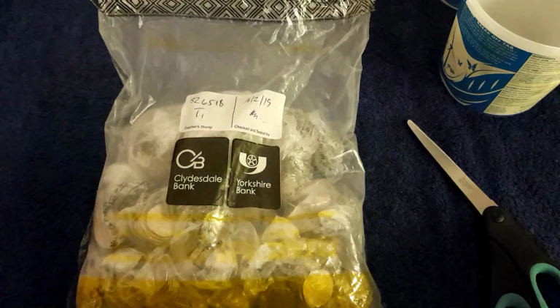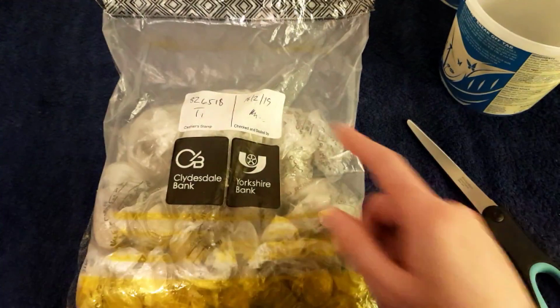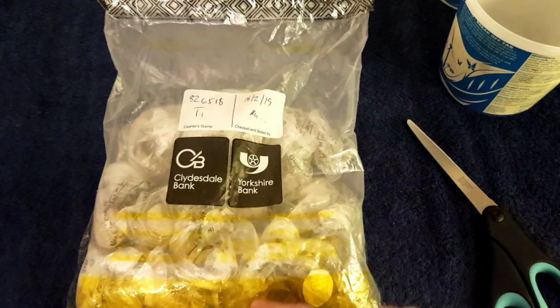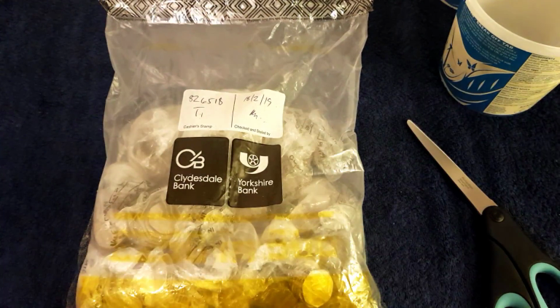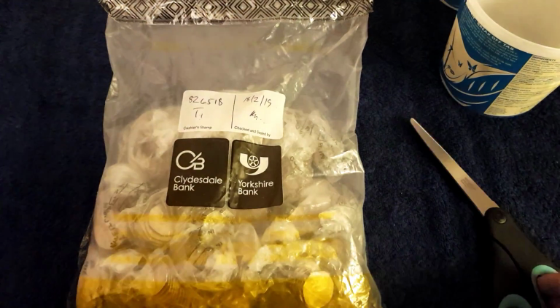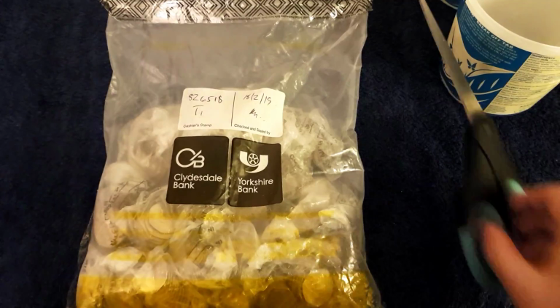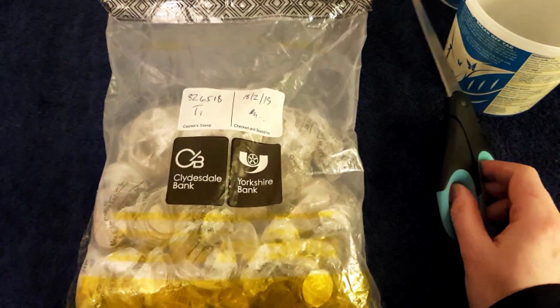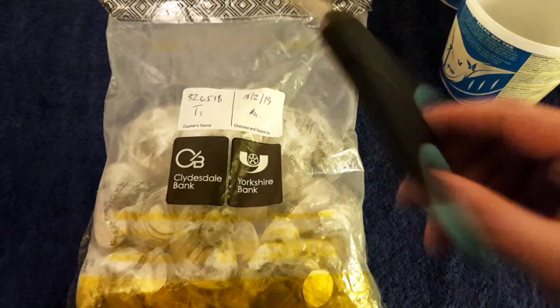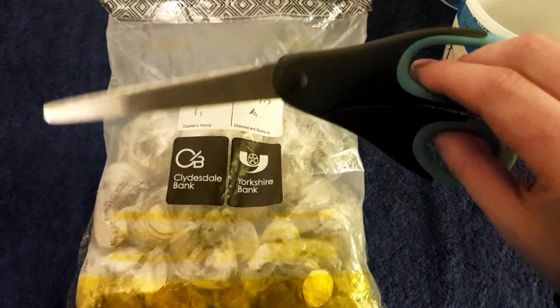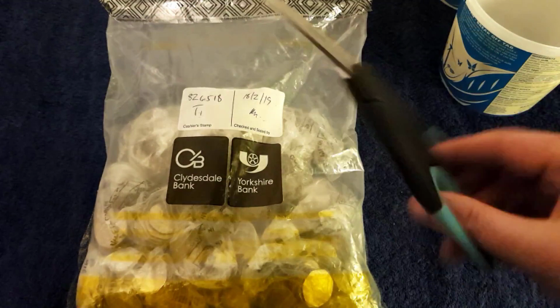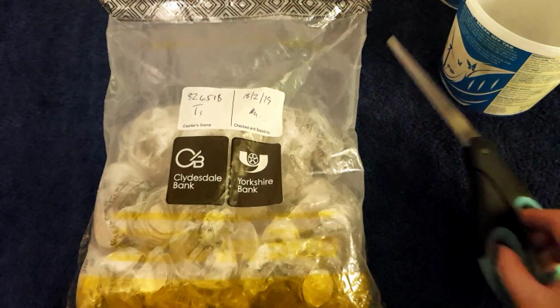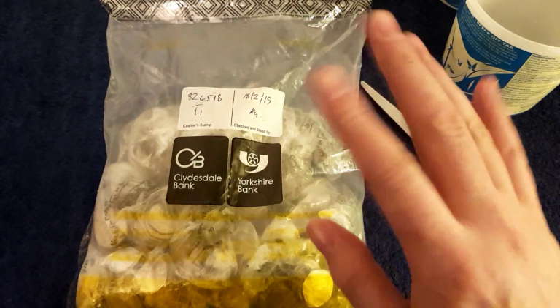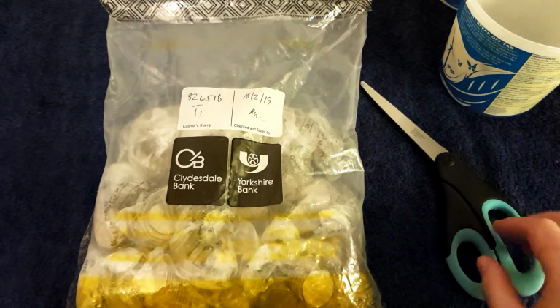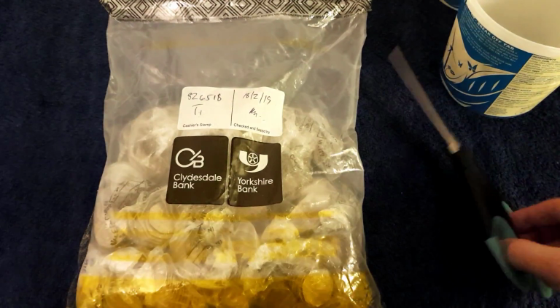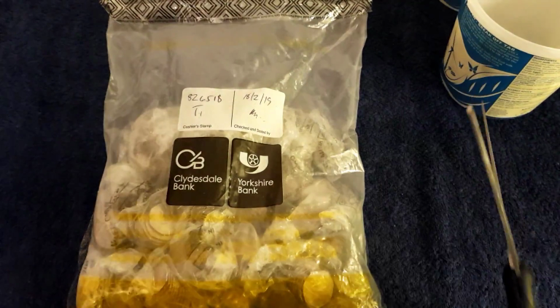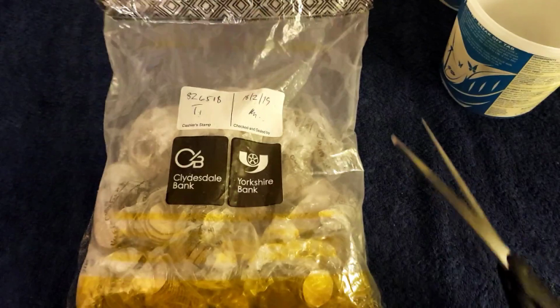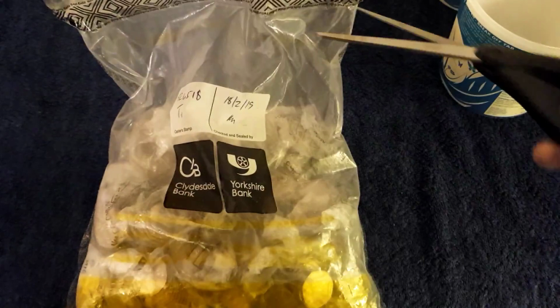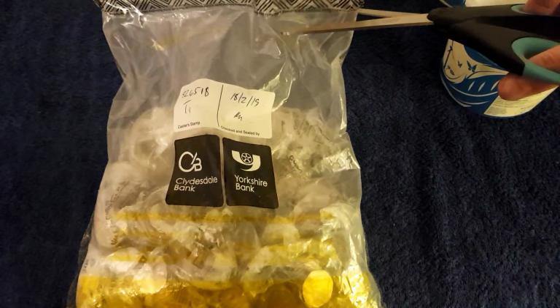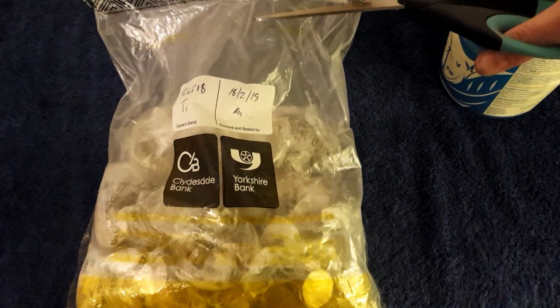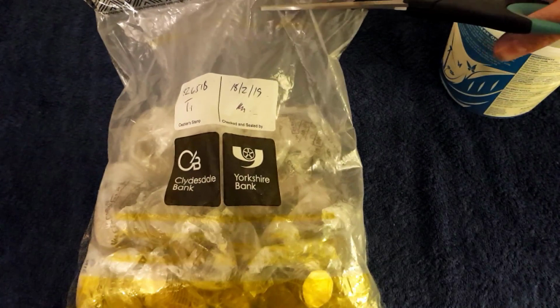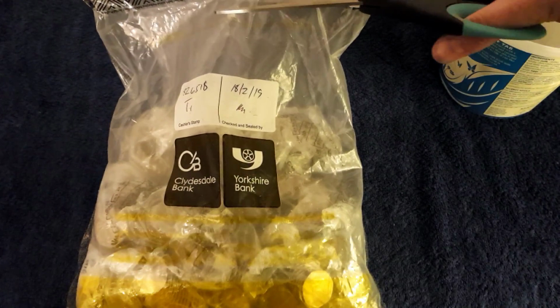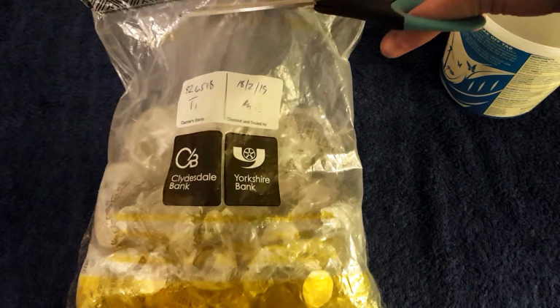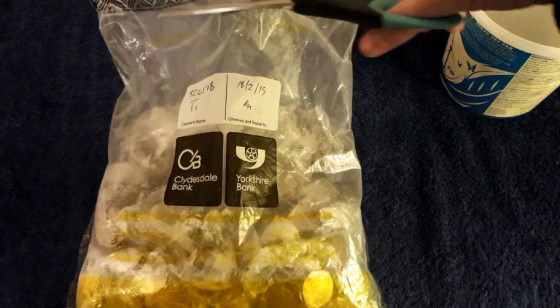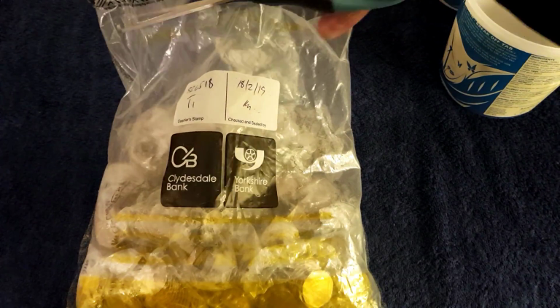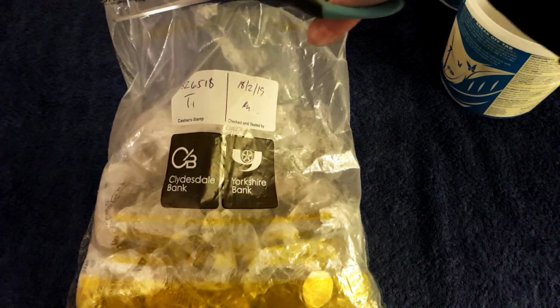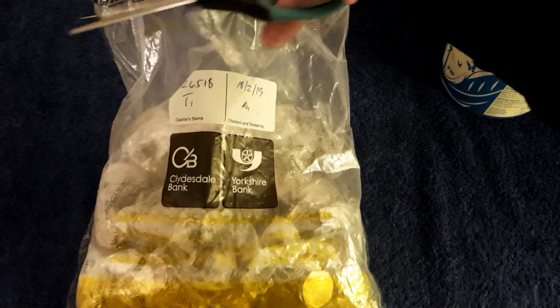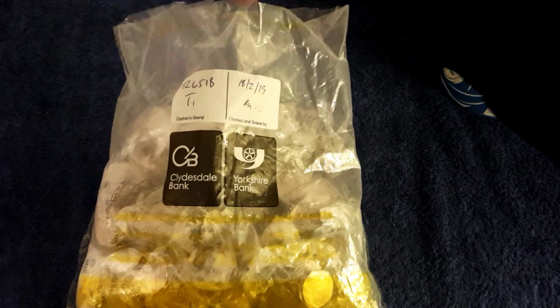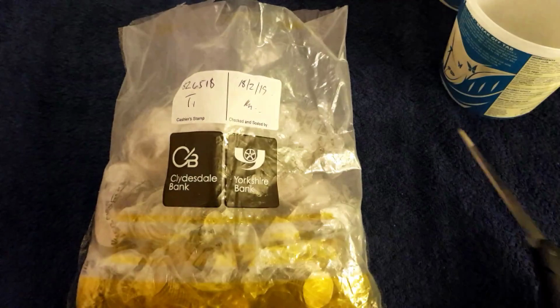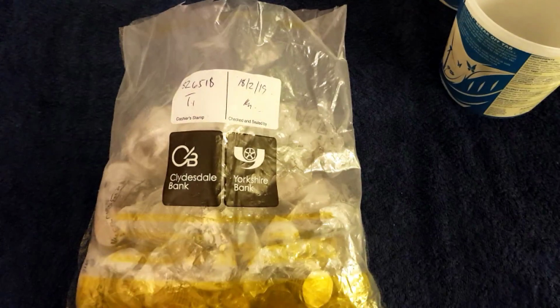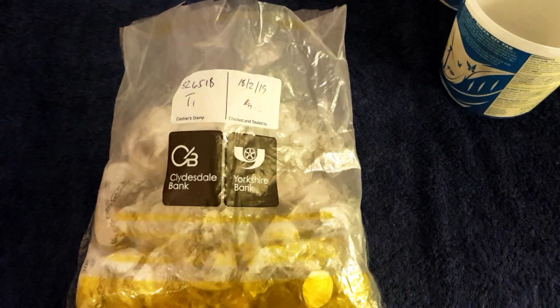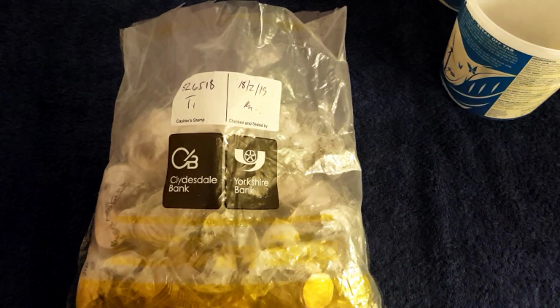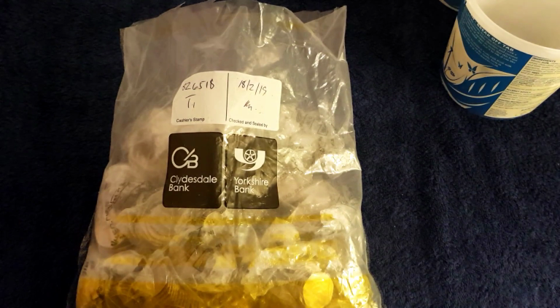They look like all bank bags today. I'm going to say thanks to Lisa and hello and say hi to the cats as well — Billy, Roddy, and you know their names, Pebbles and Cornflake.